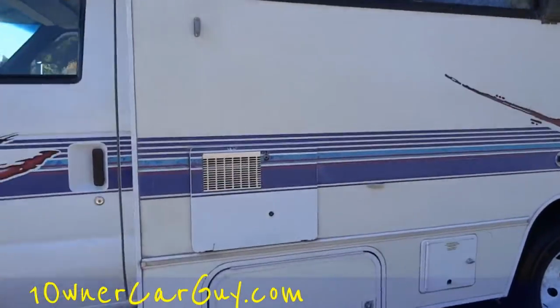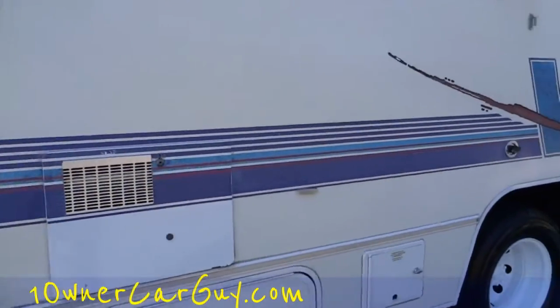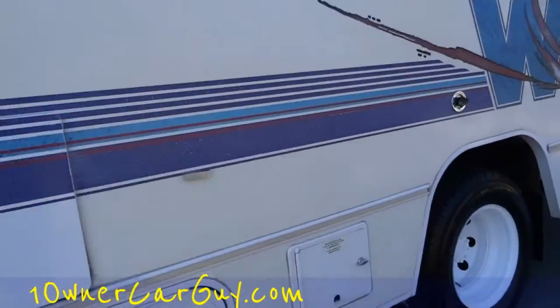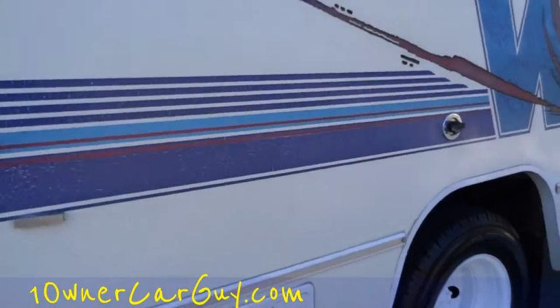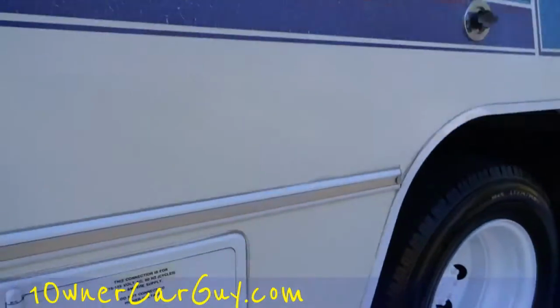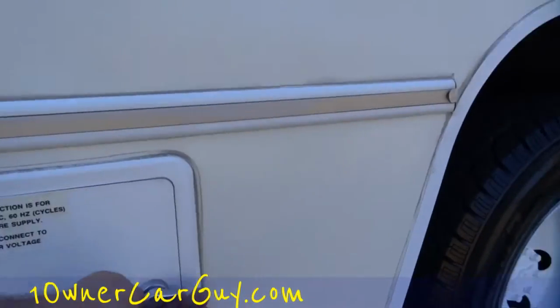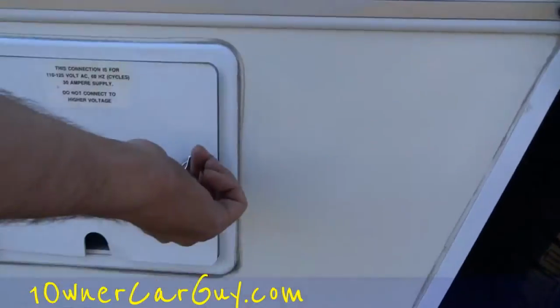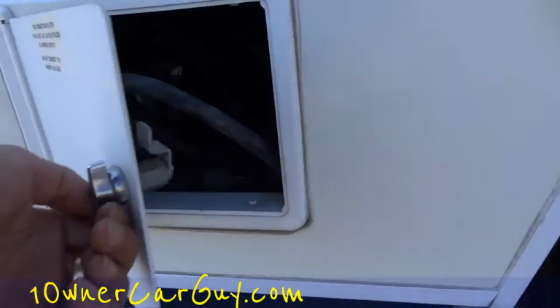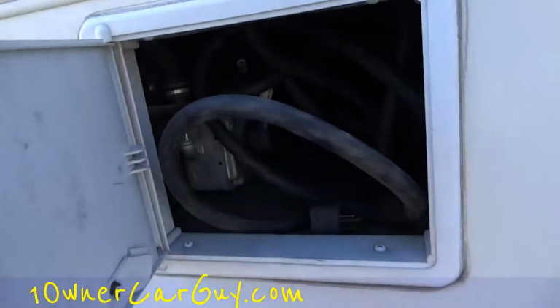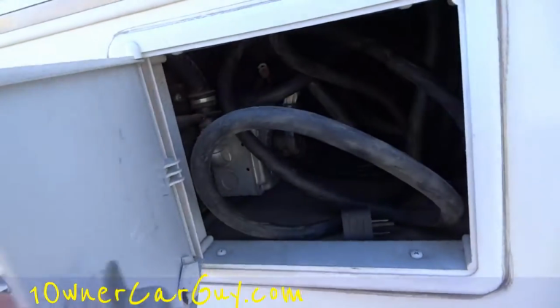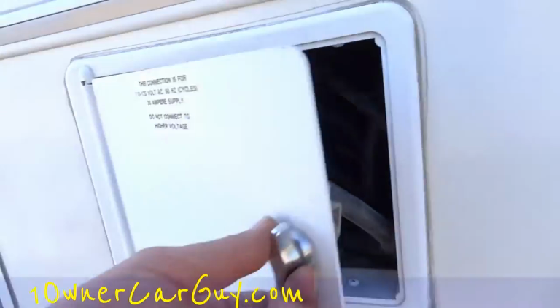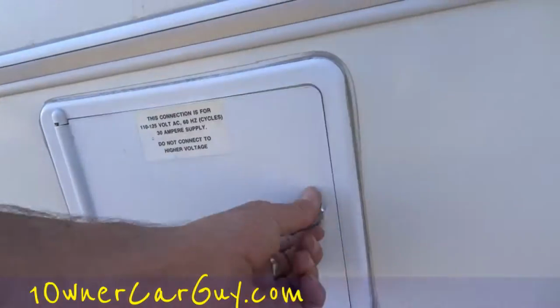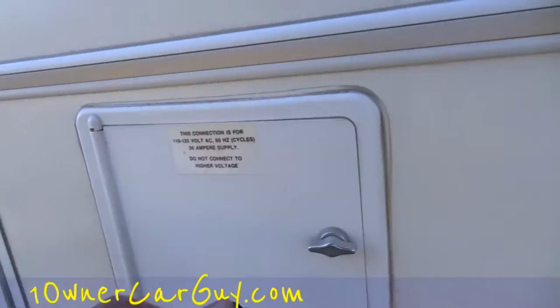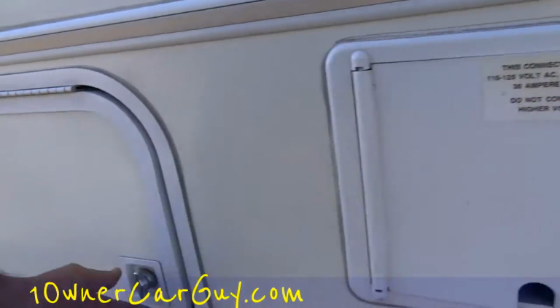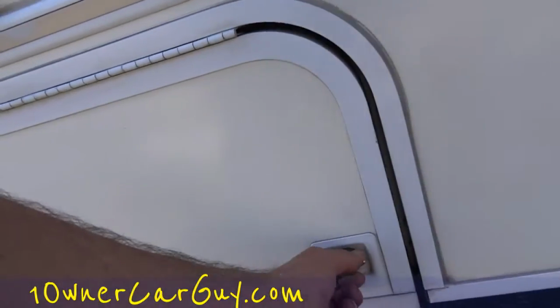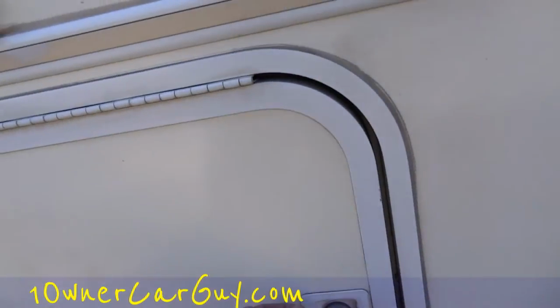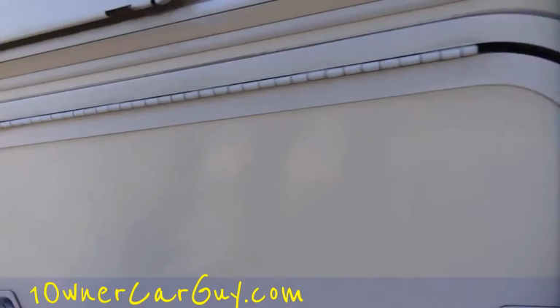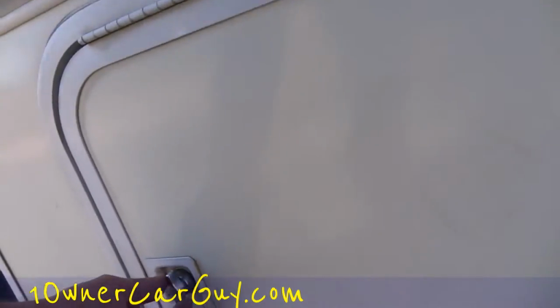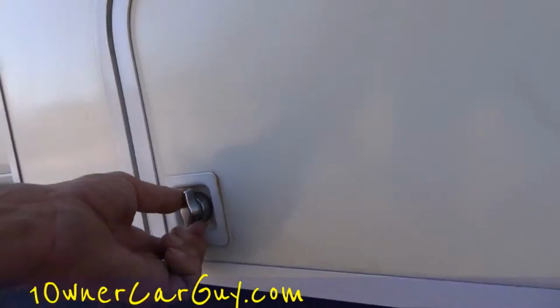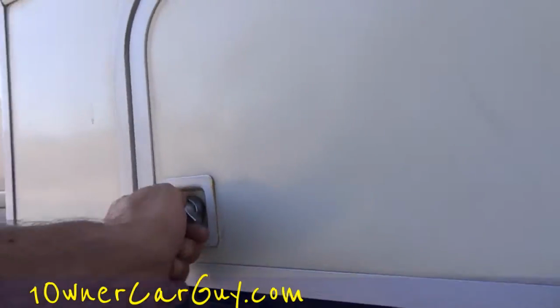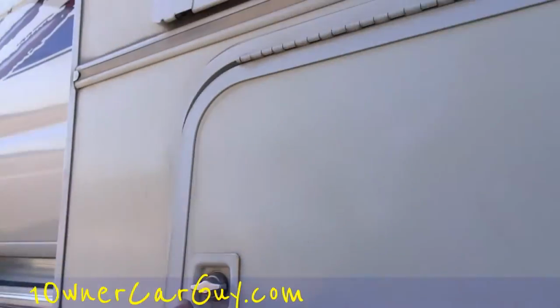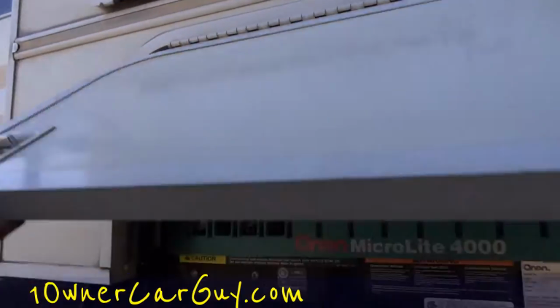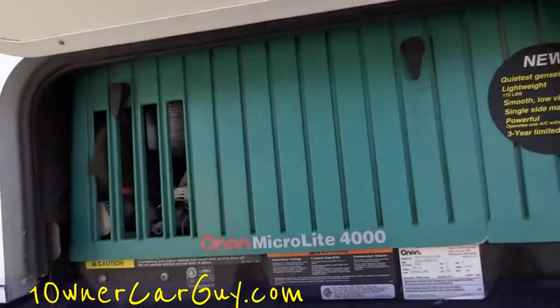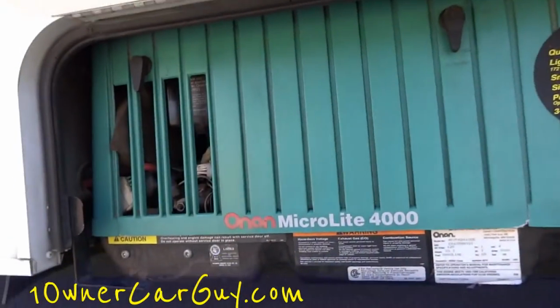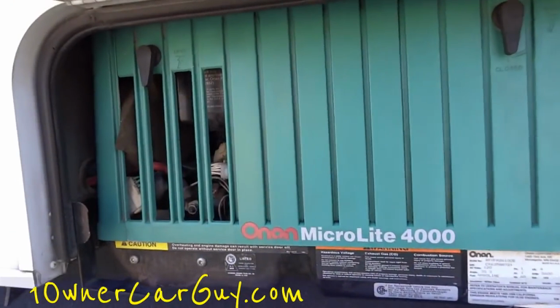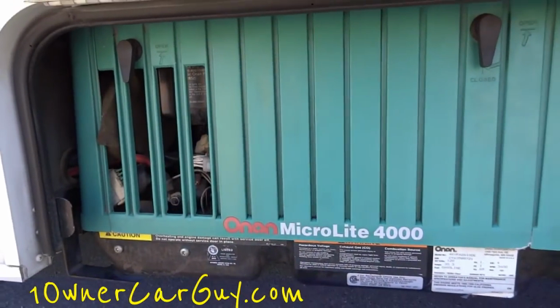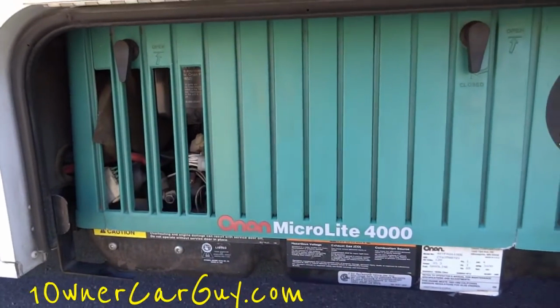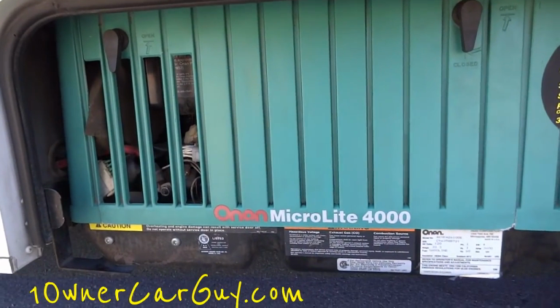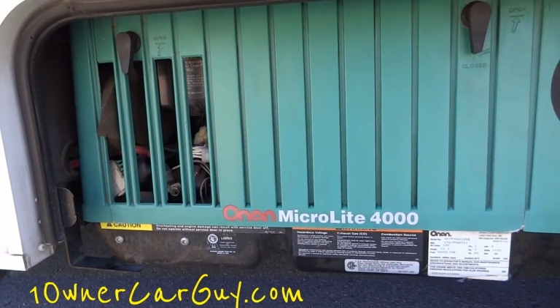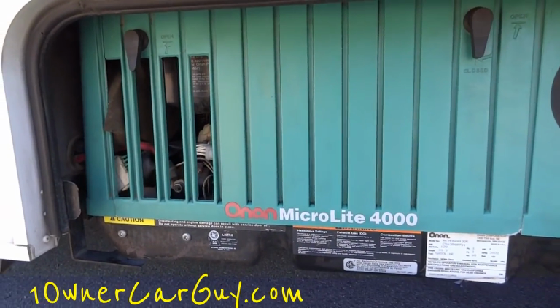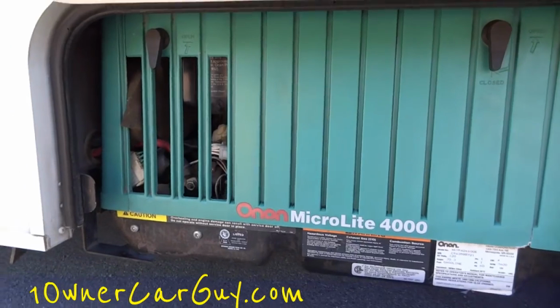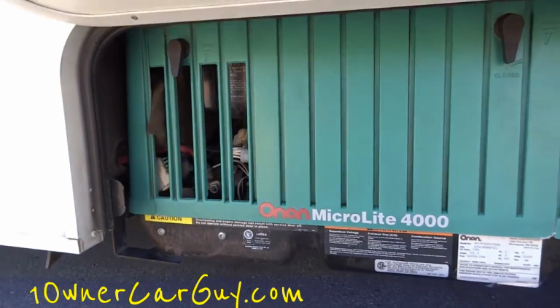Talk to me, tell me what you think you want to see. Here are your connectors for the electric. And I figured I'd show you the generator — an Onan MicroLite 4000.